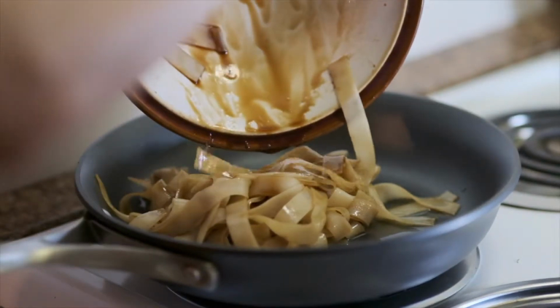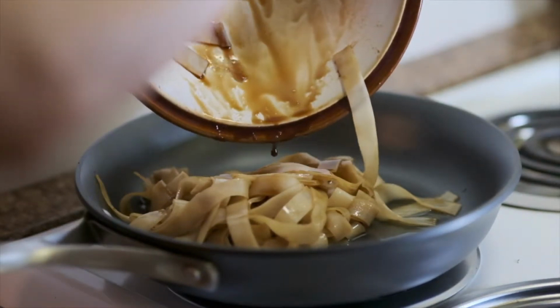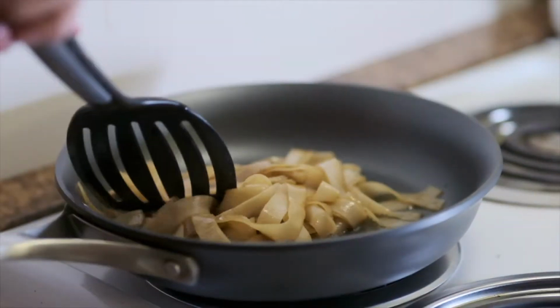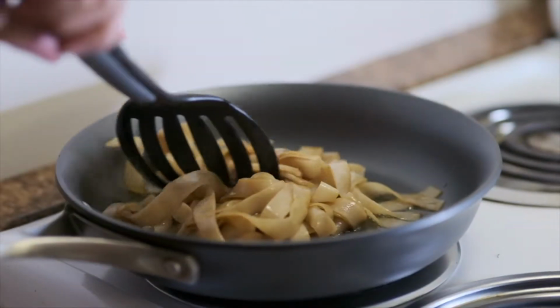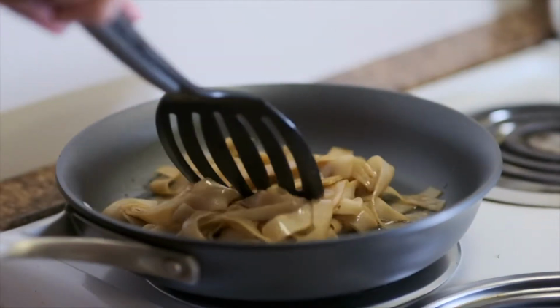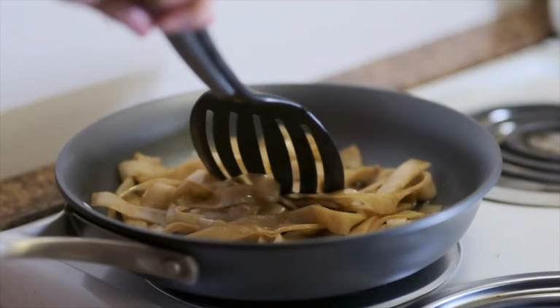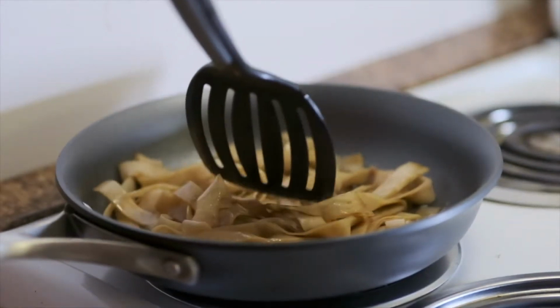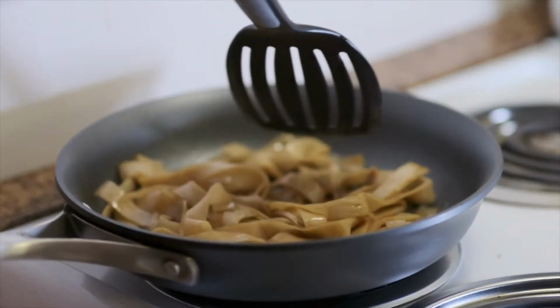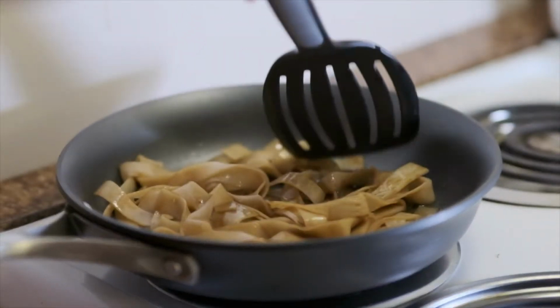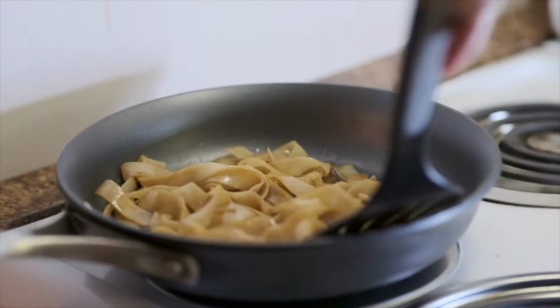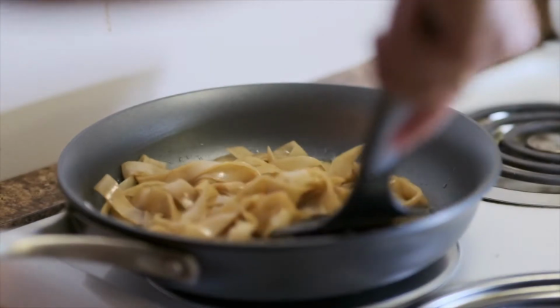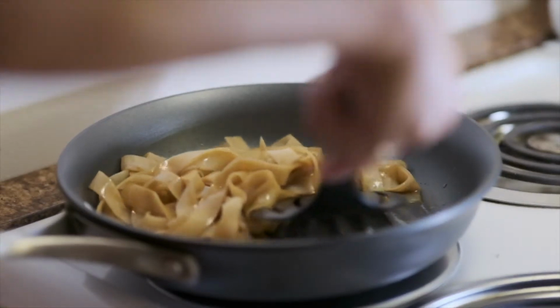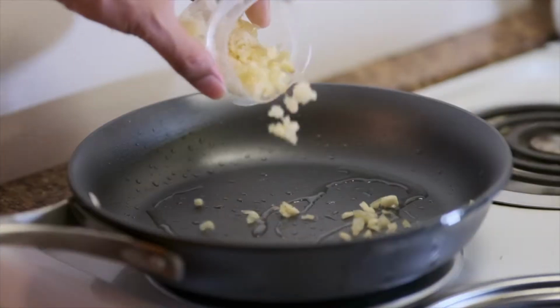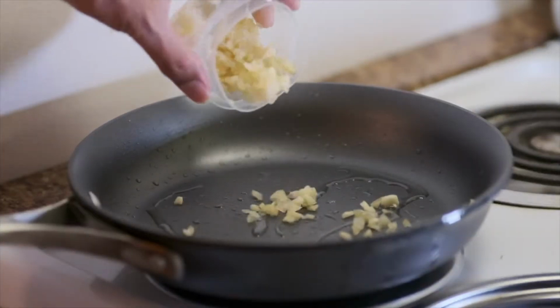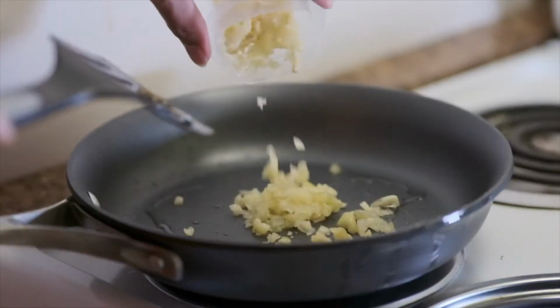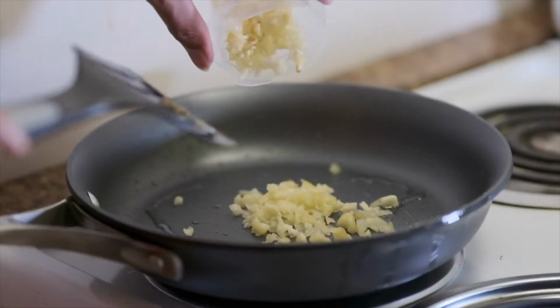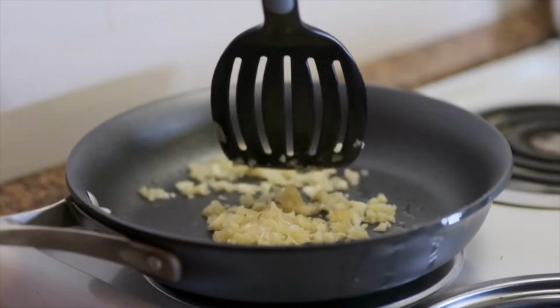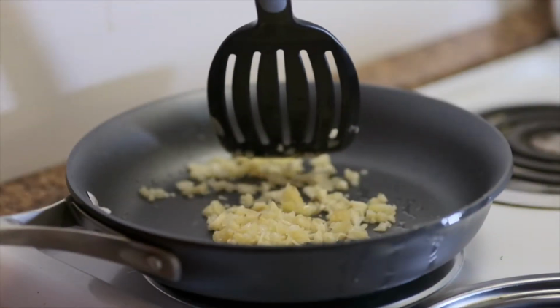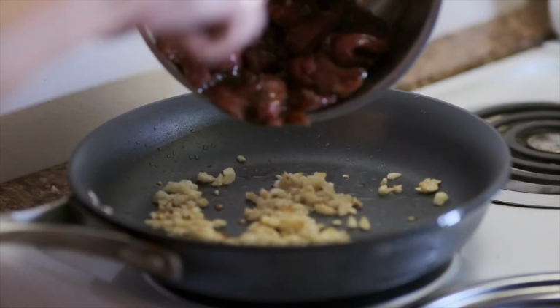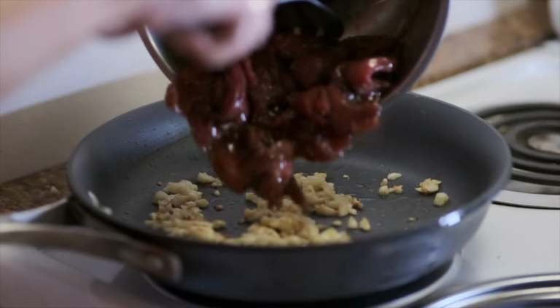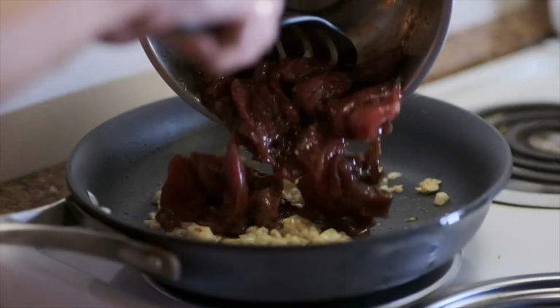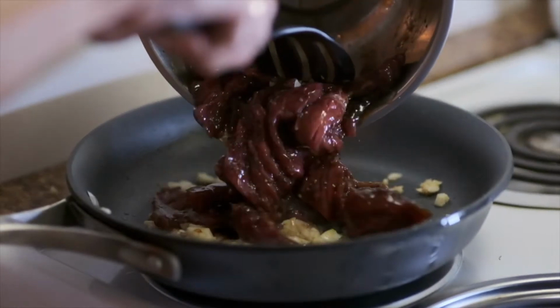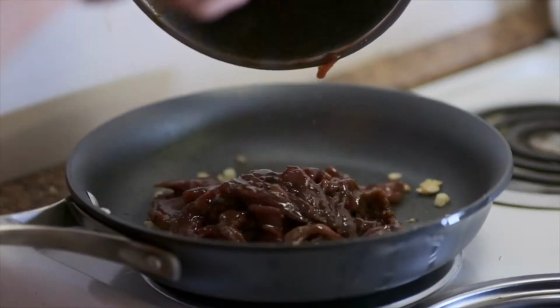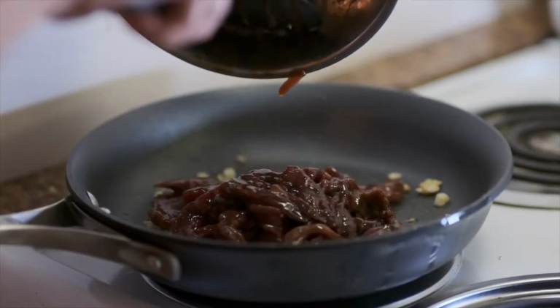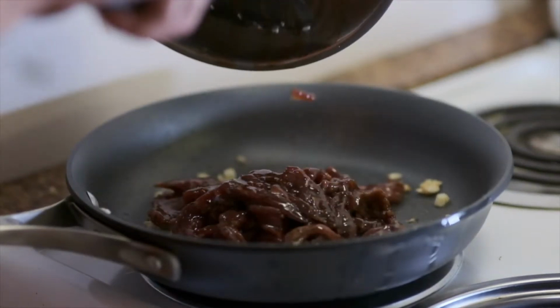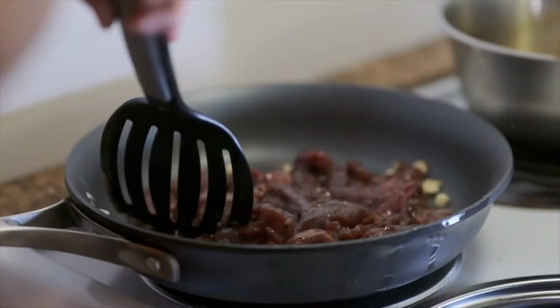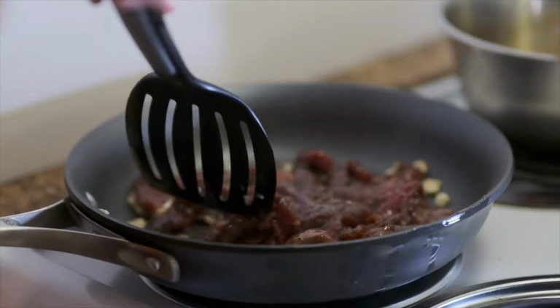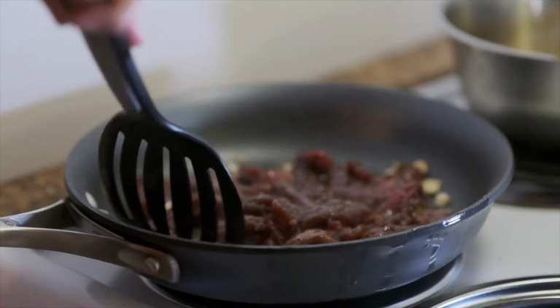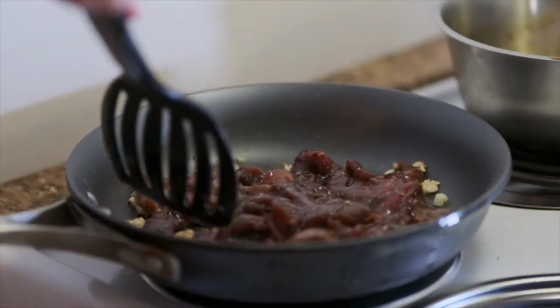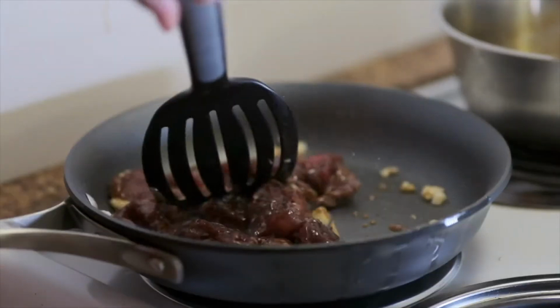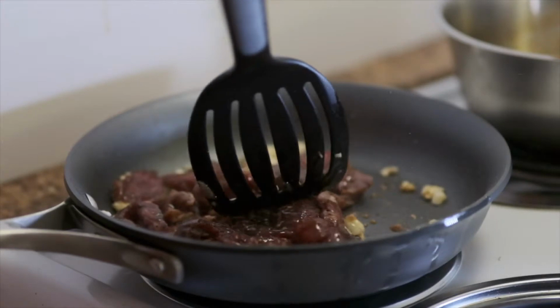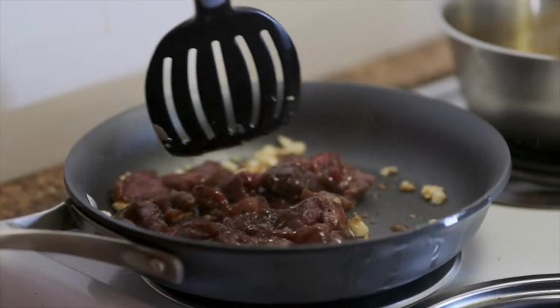Then we put them aside for now. Now we start frying garlic until it turns golden brown. For the beef, I marinated them by putting 1 teaspoon of oyster sauce and 1 teaspoon of seasoning sauce.